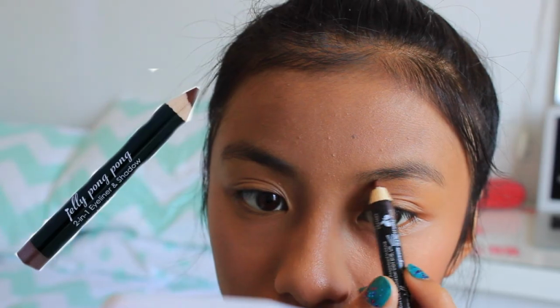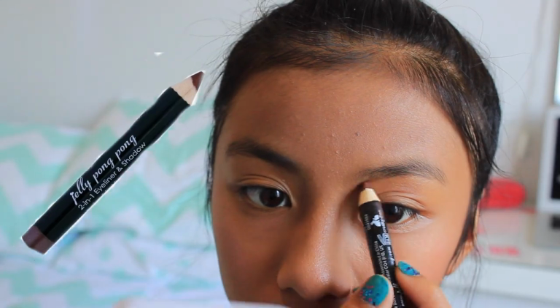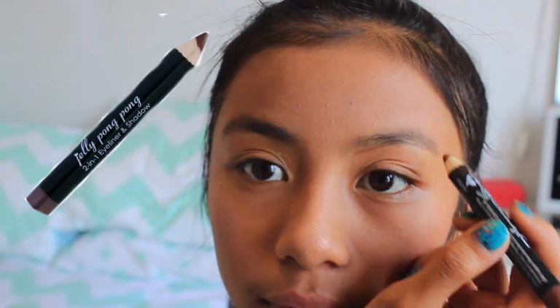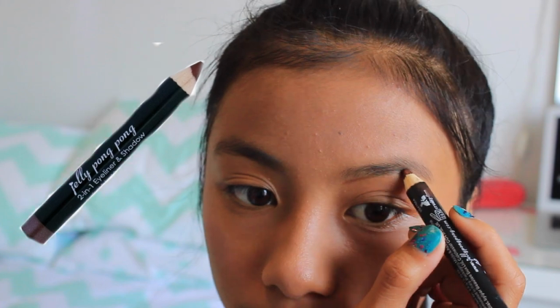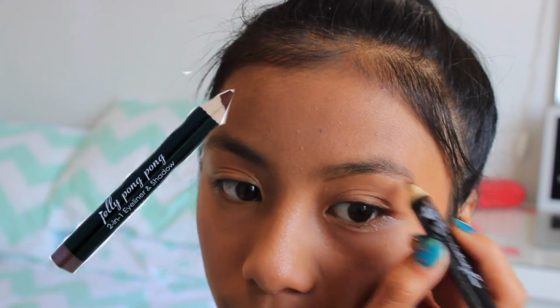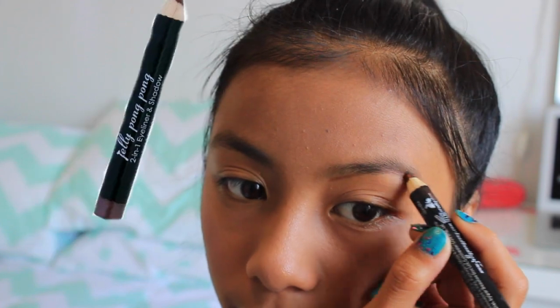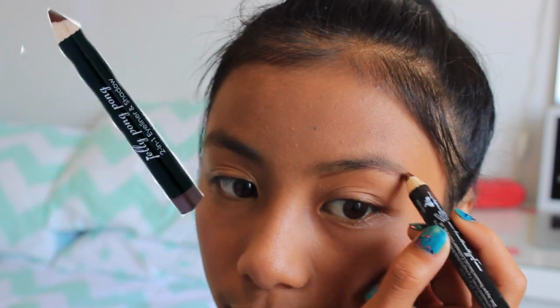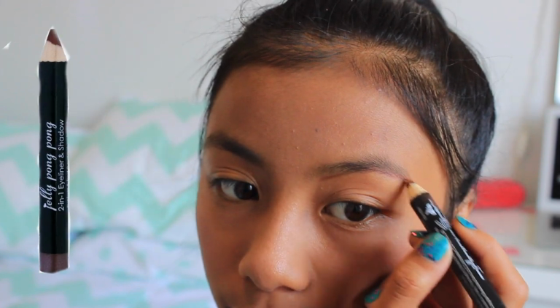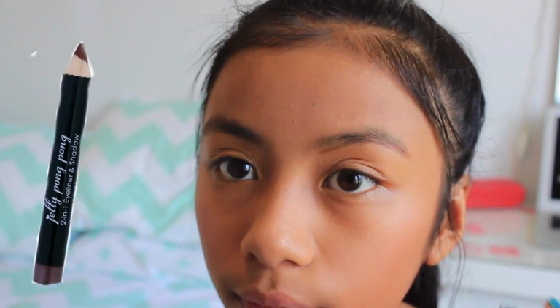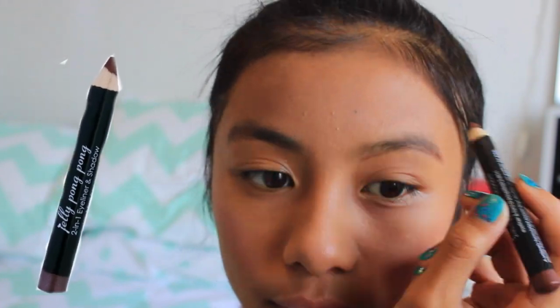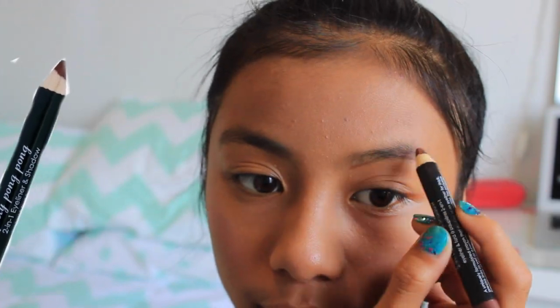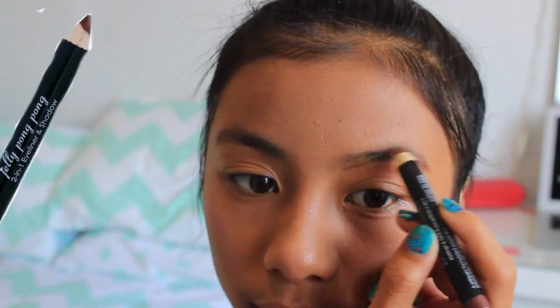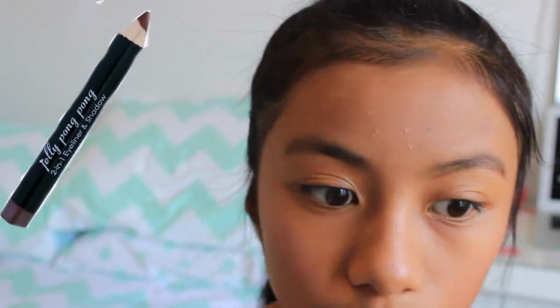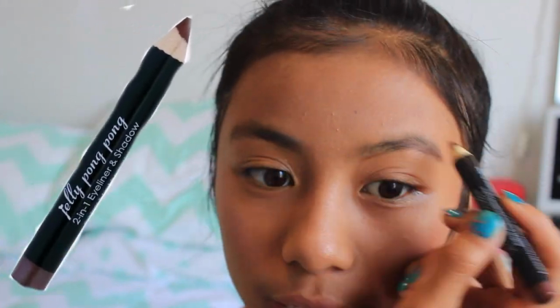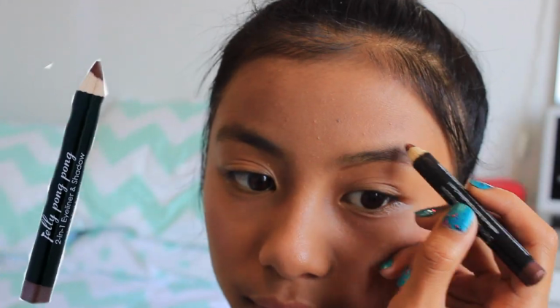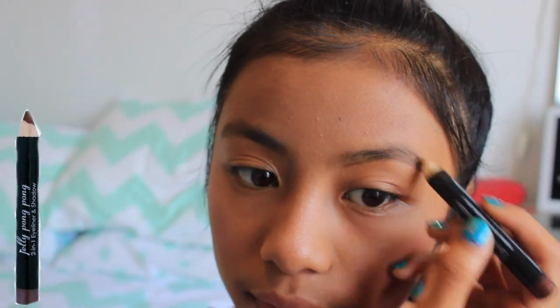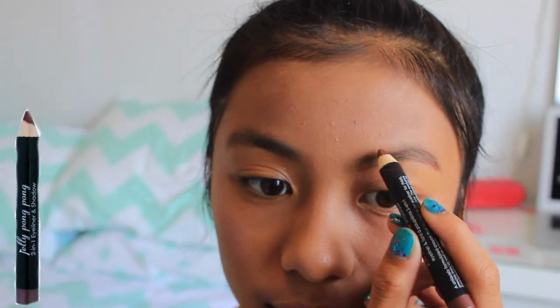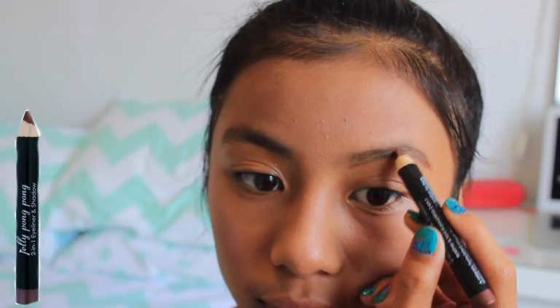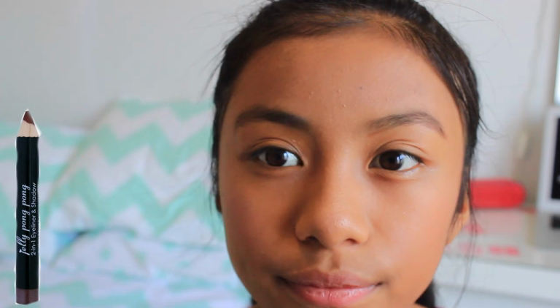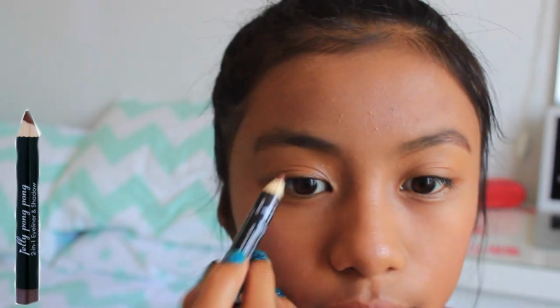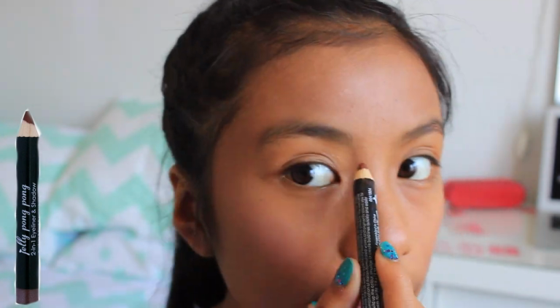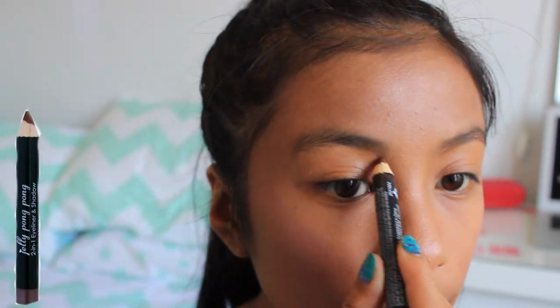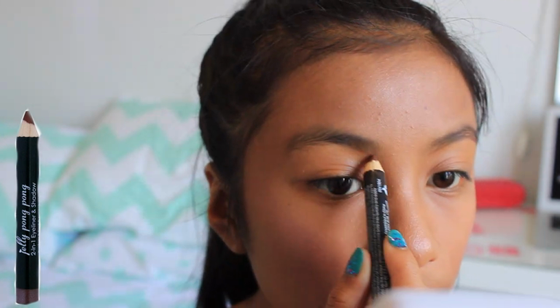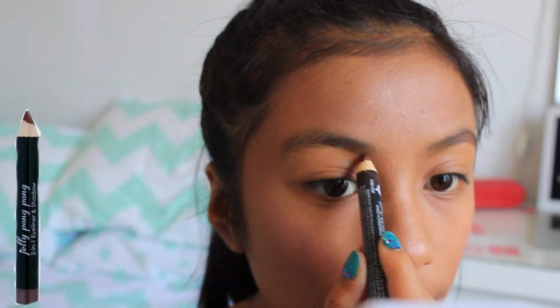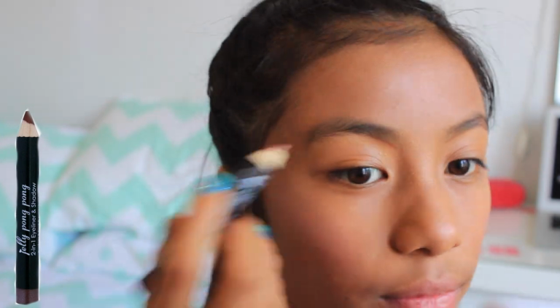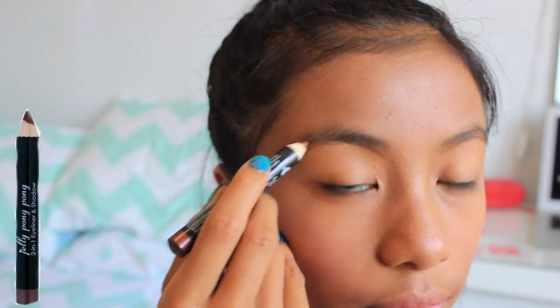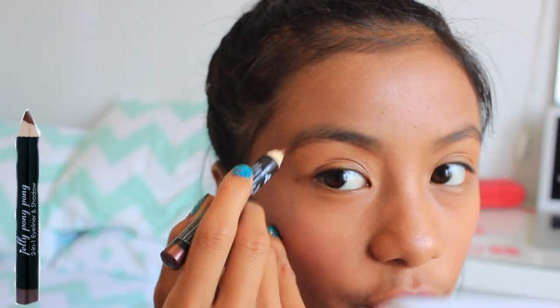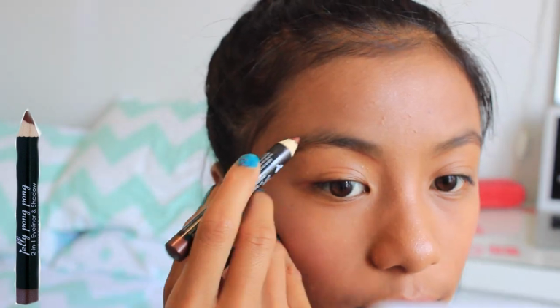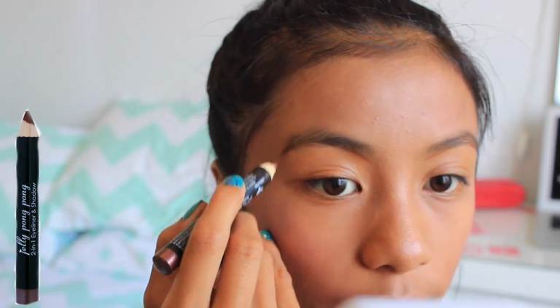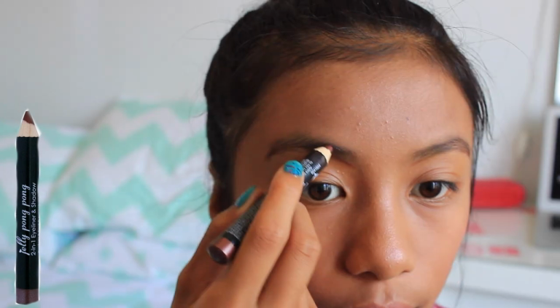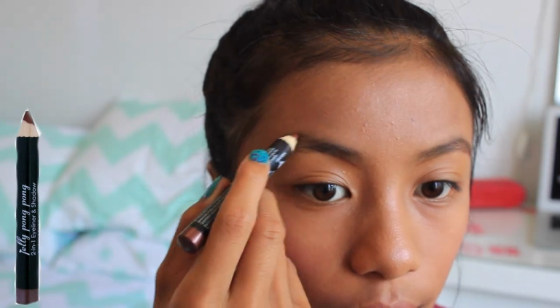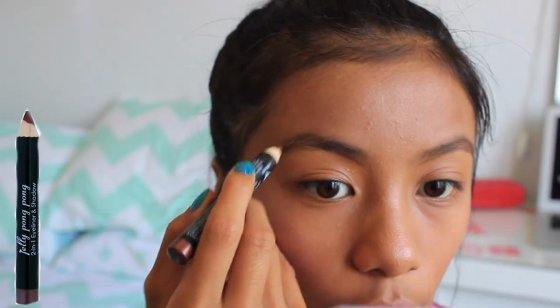We always need to make sure our eyebrows are on fleek. I'm using the Jelly Pong Pong Eyeliner and Eyeshadow, applying this on my eyebrows — filling them in and also outlining areas that need to be defined.